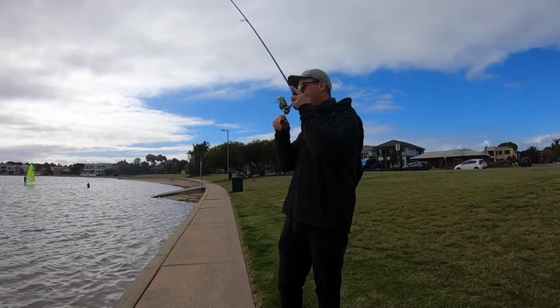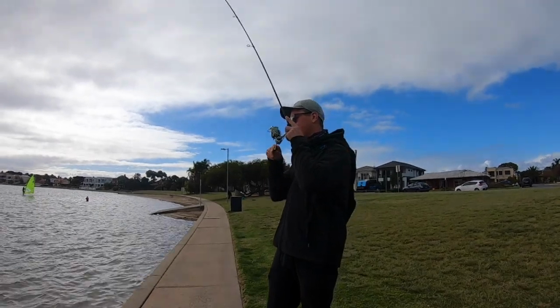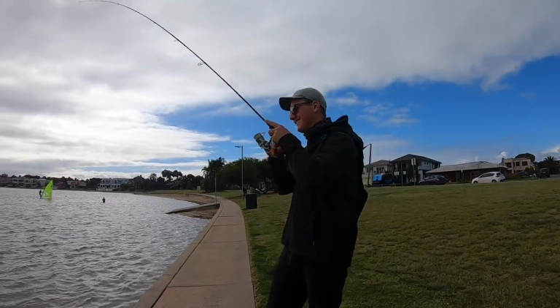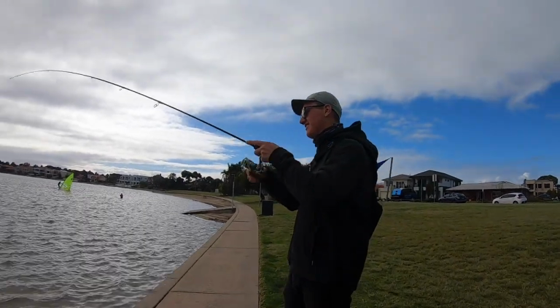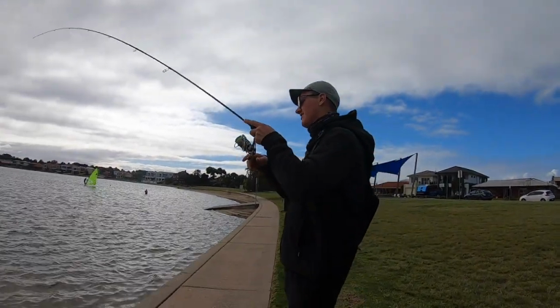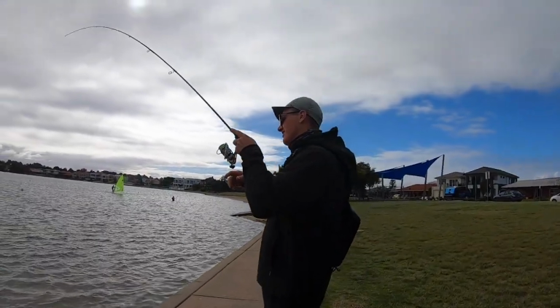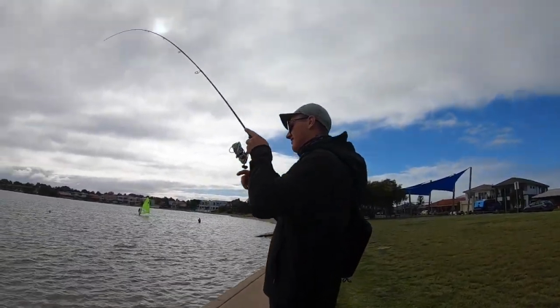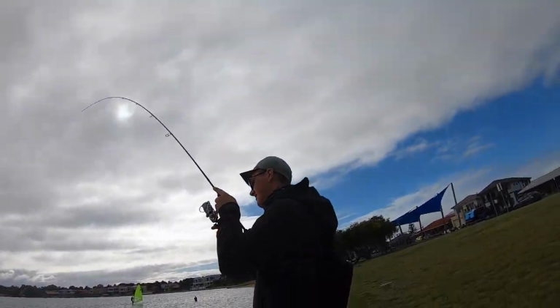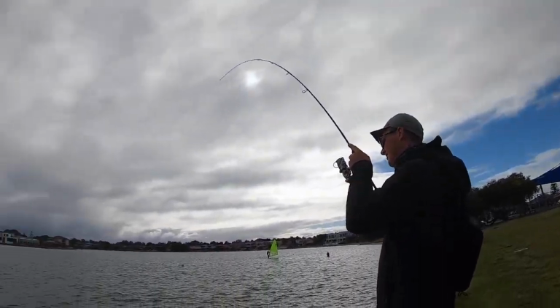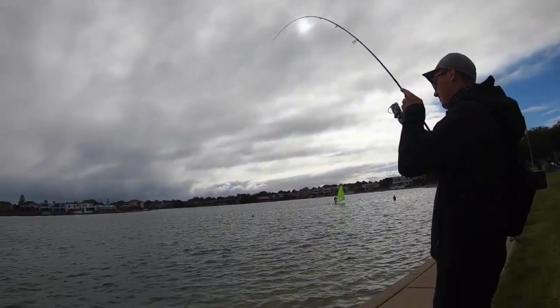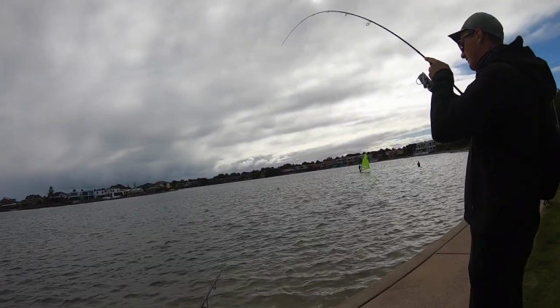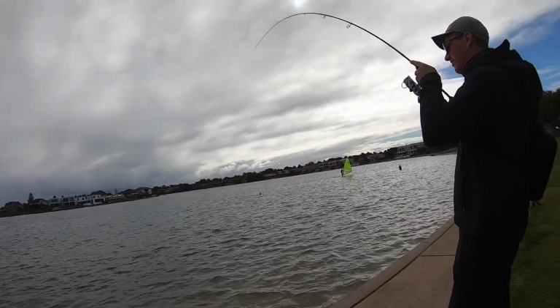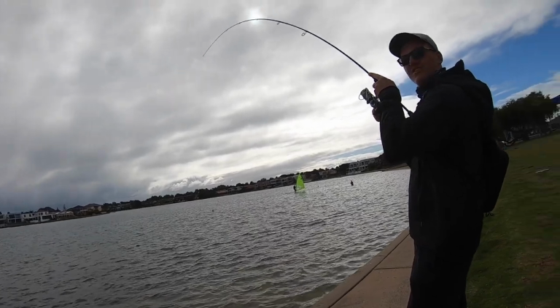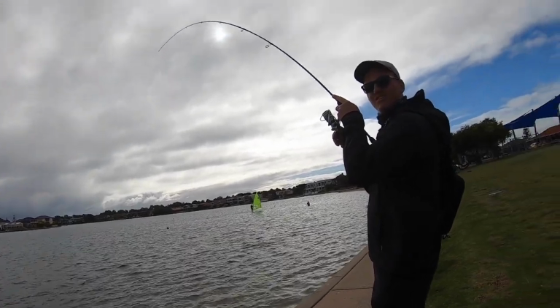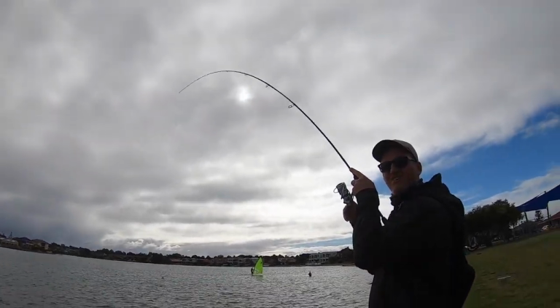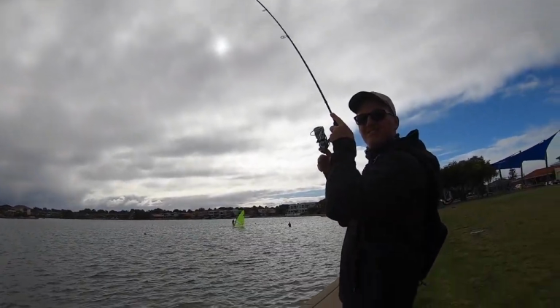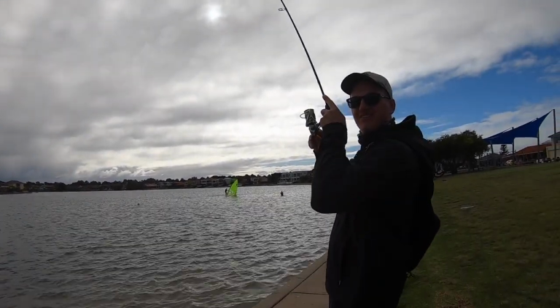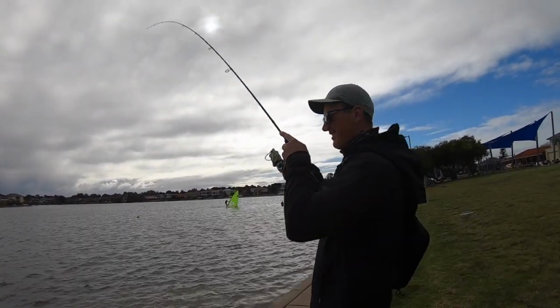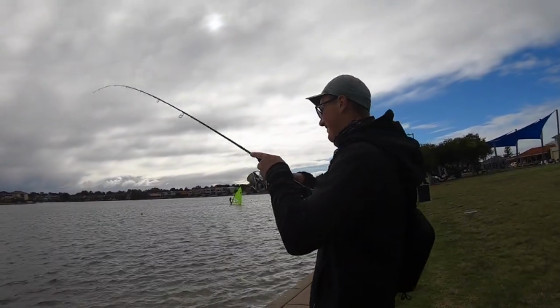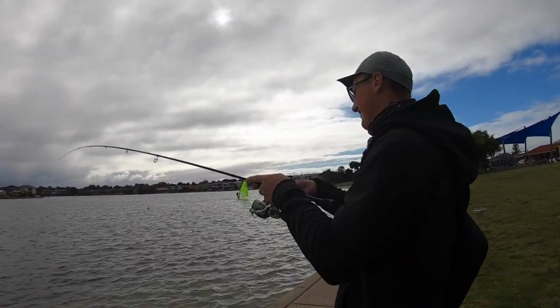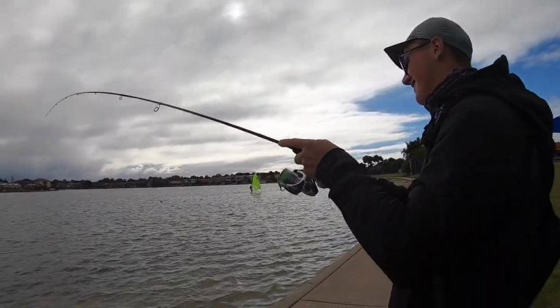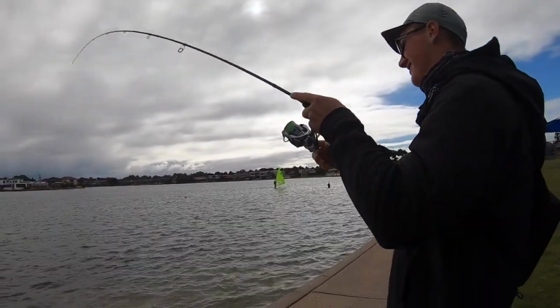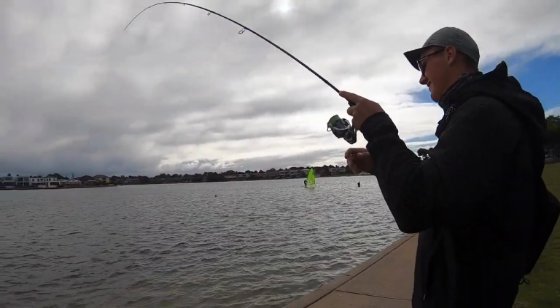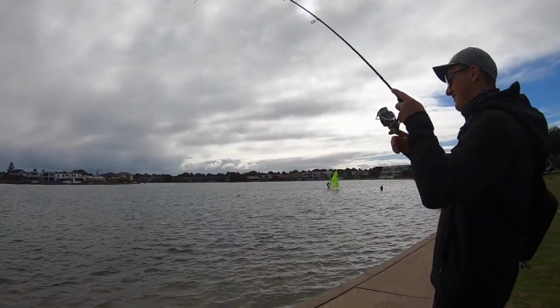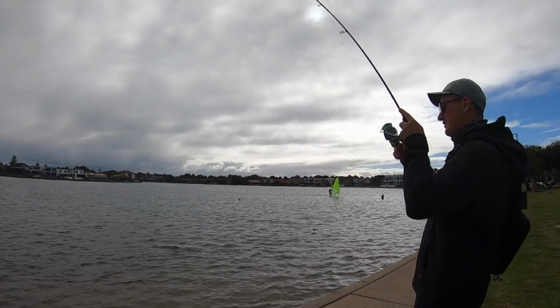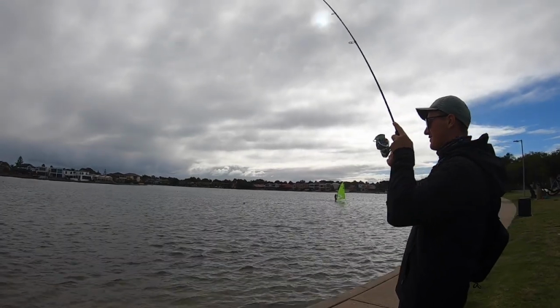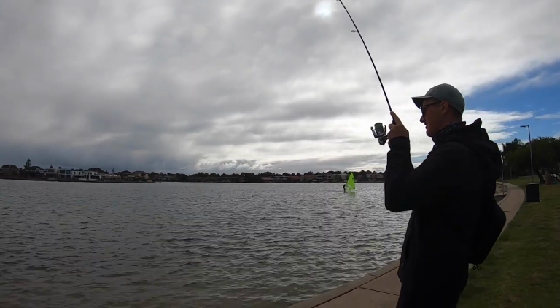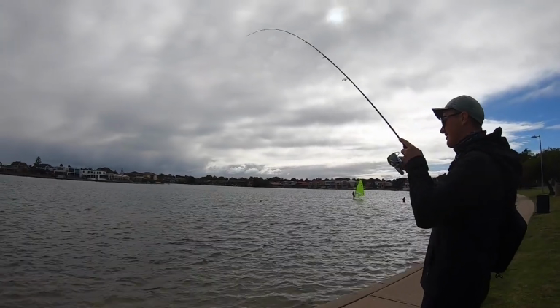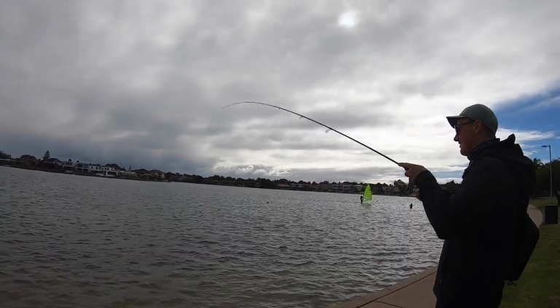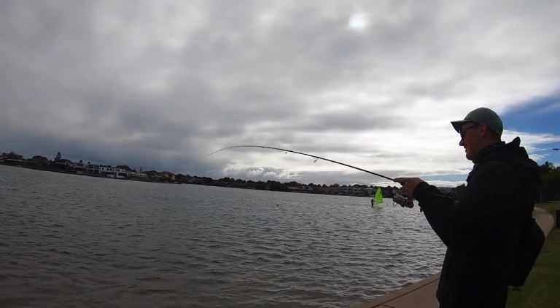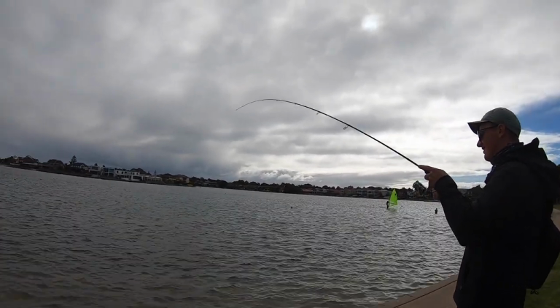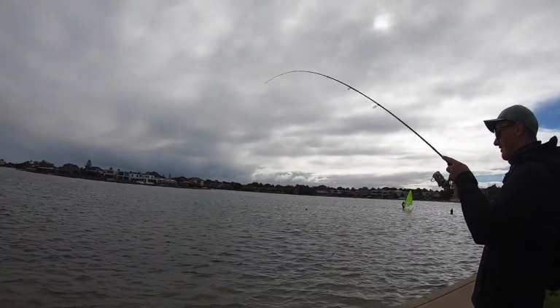There you go, Zach on his first brim. Oh, his first cast. Oh, good fish. She's pulling a bit of string. Very good fish. Not a bad way to start the session.